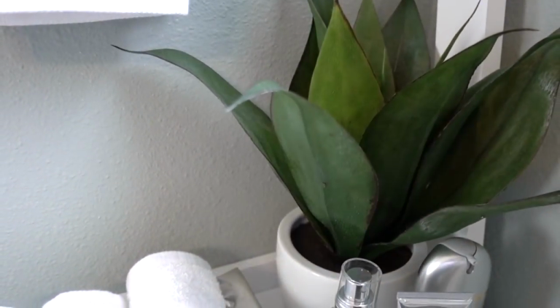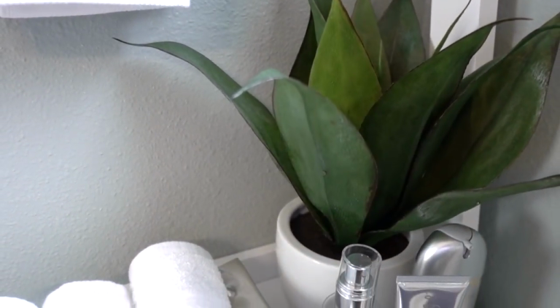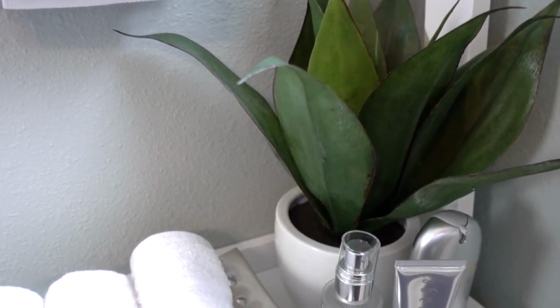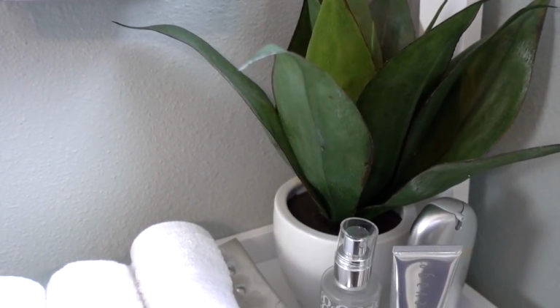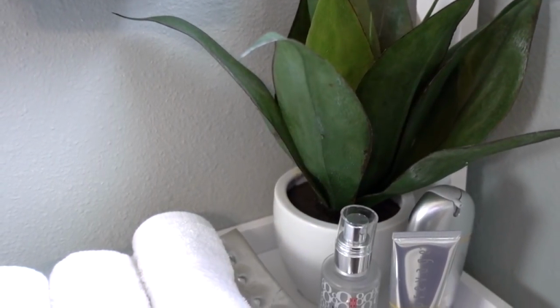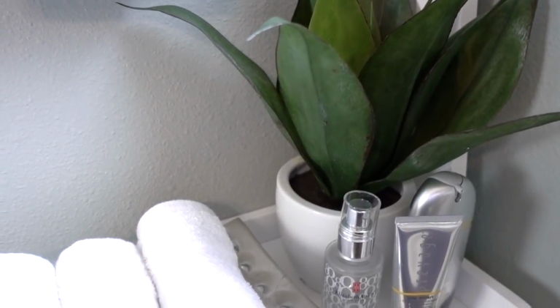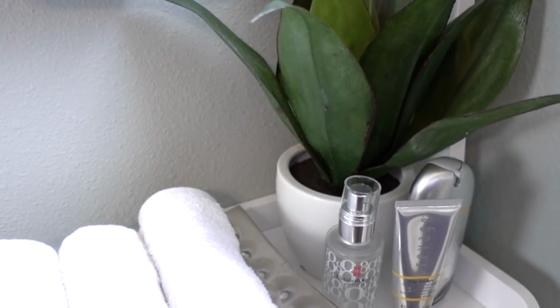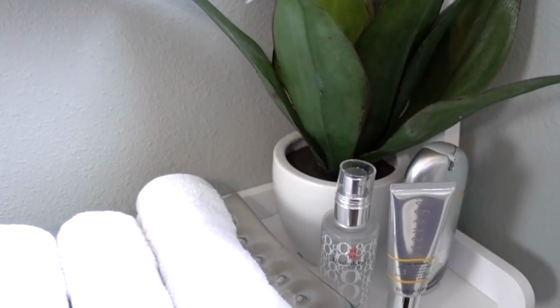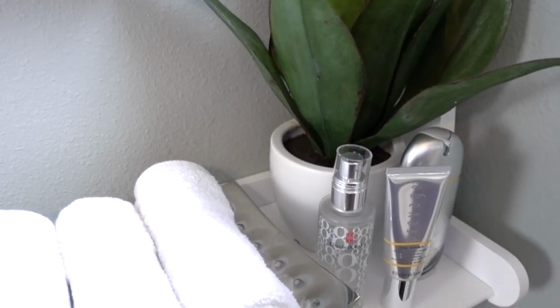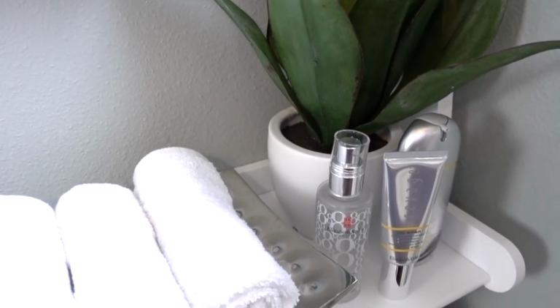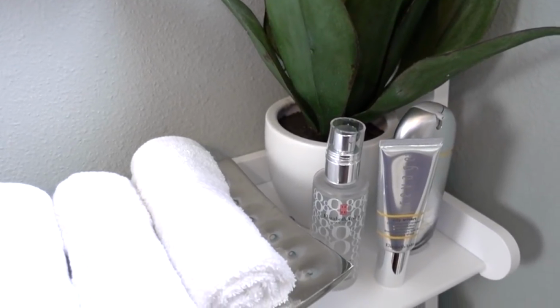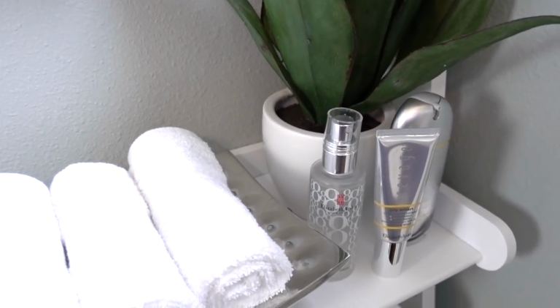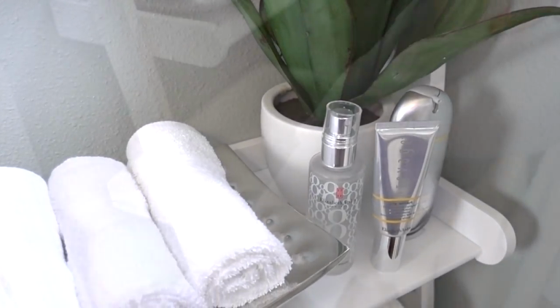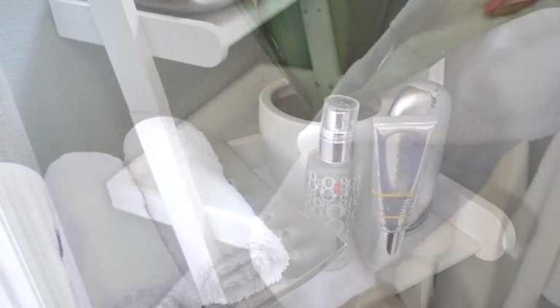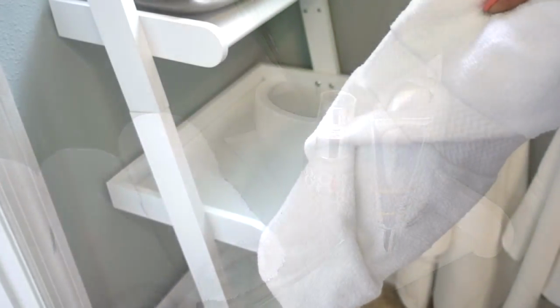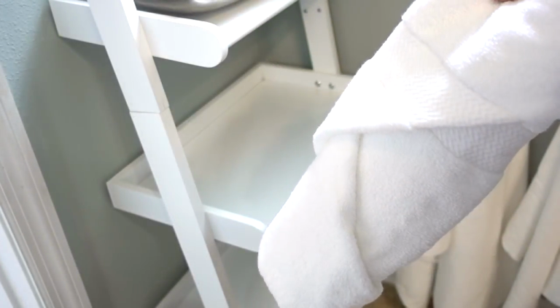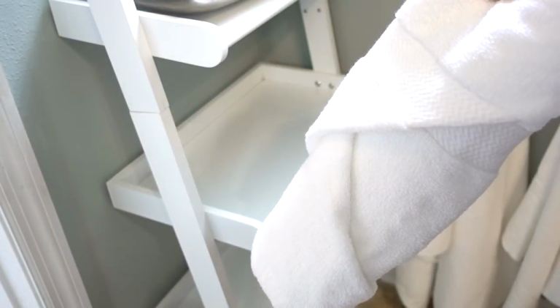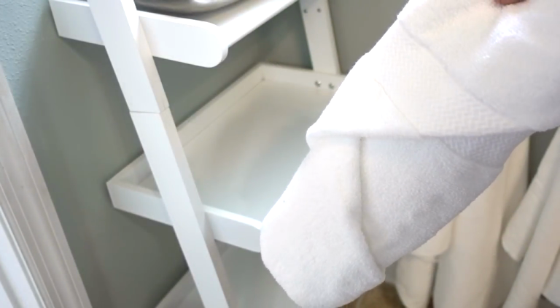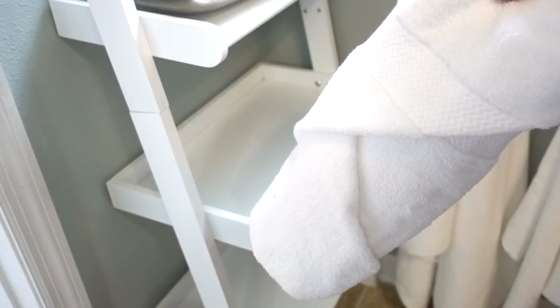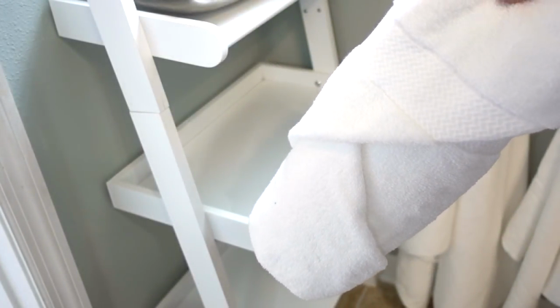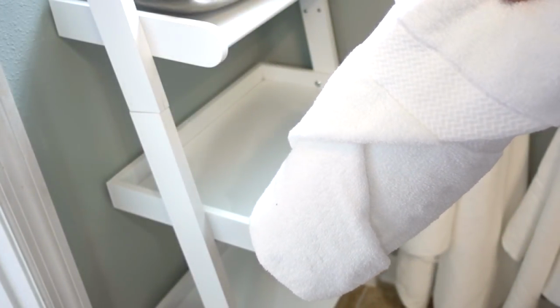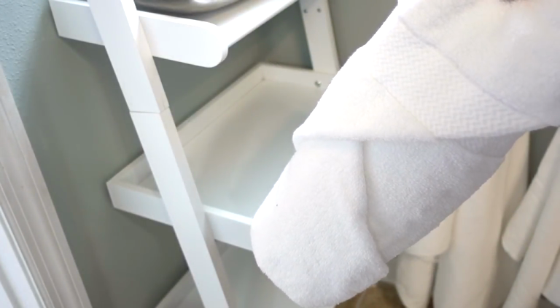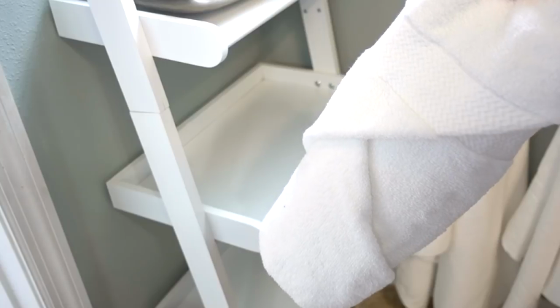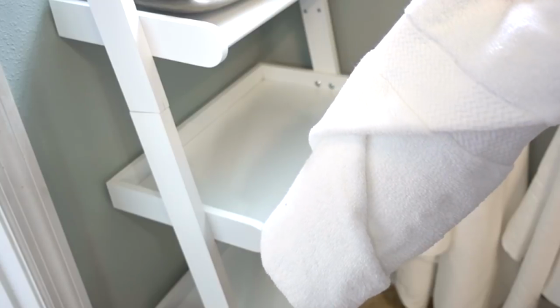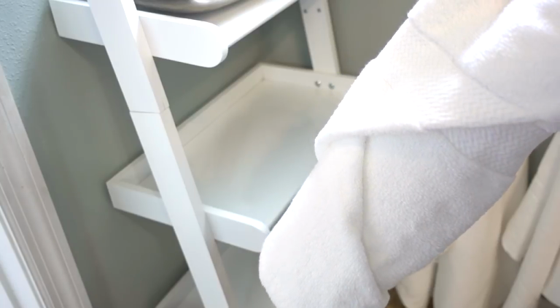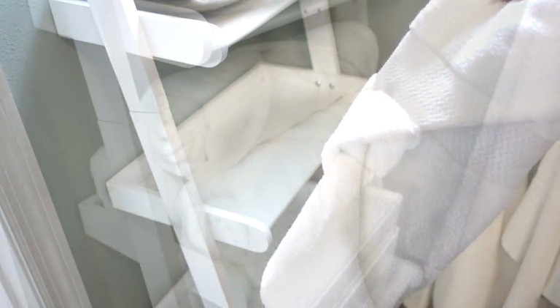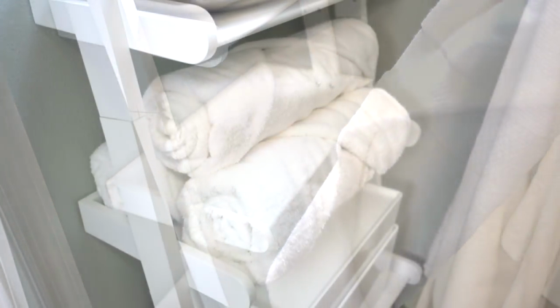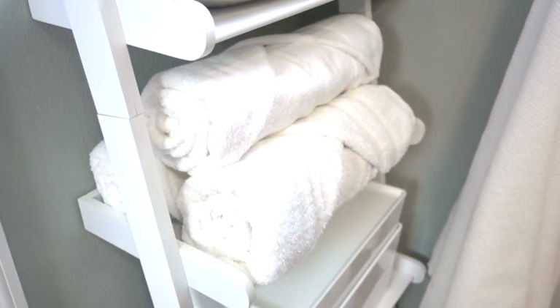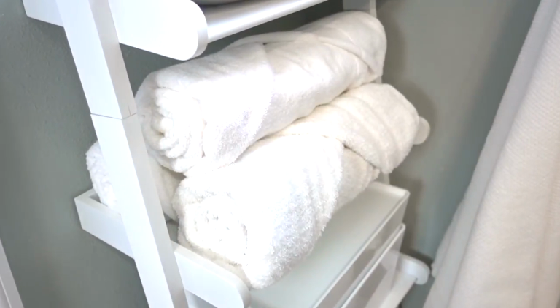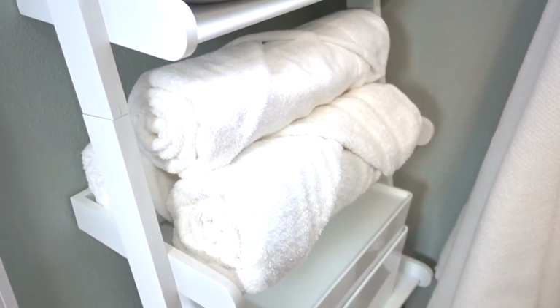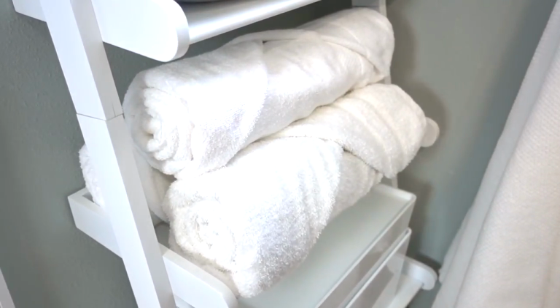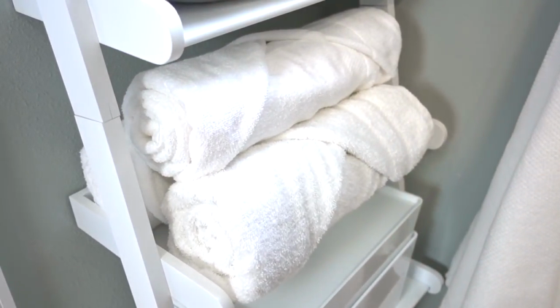Next to the washcloths I placed a faux potted plant to break up all the white. I've been crushing on rolled towels lately — I did a video on how to roll them to look like this, and I will have that link down below.